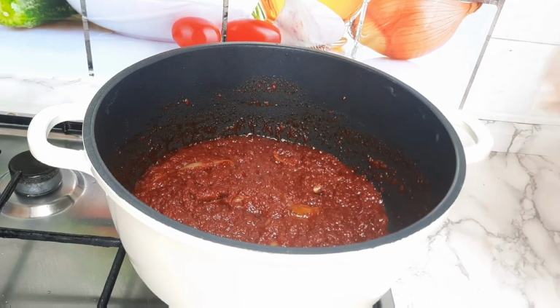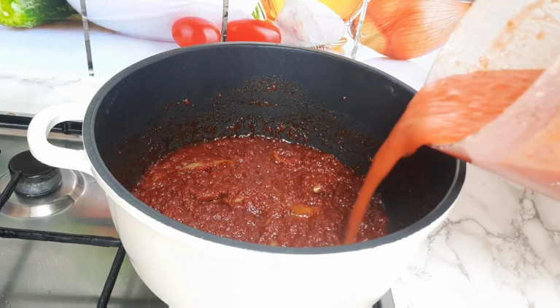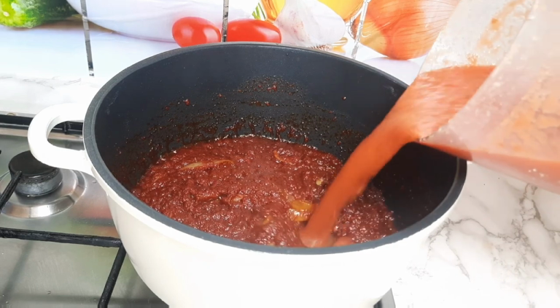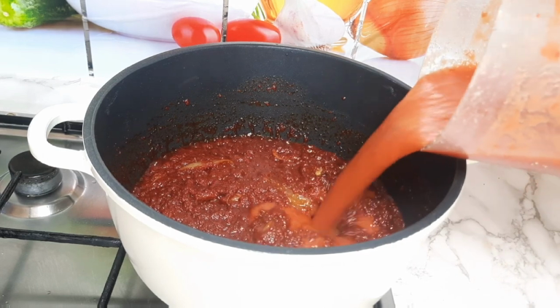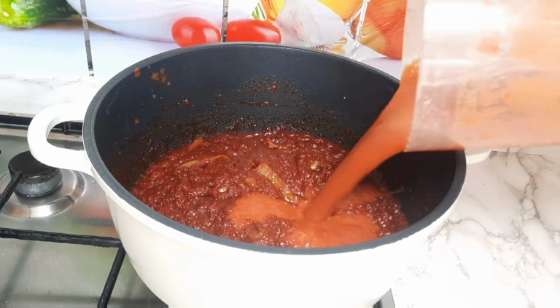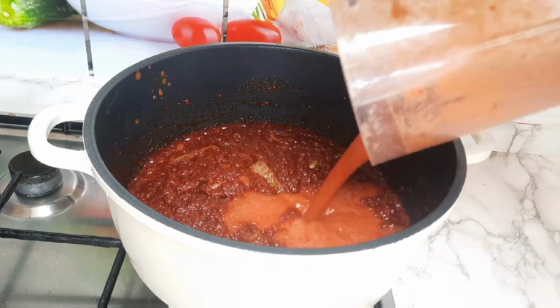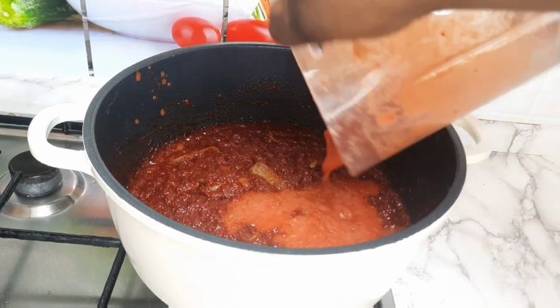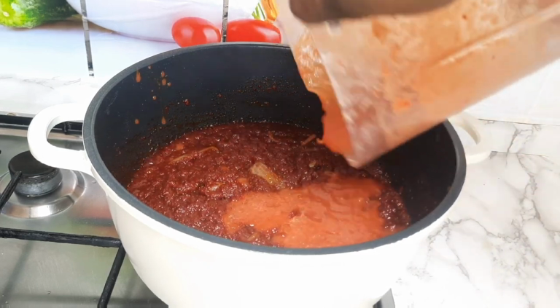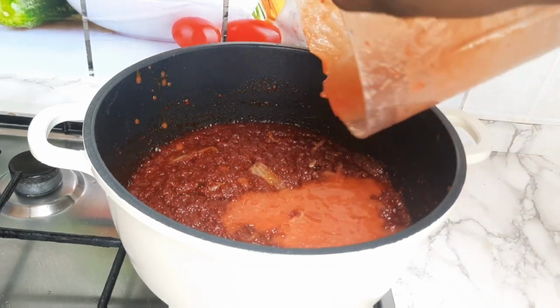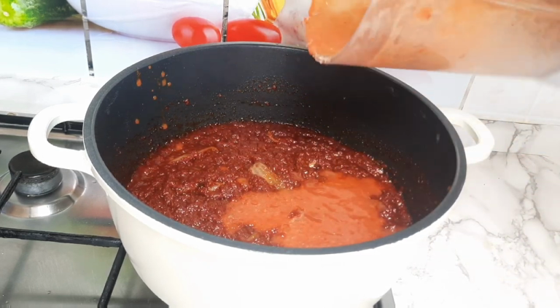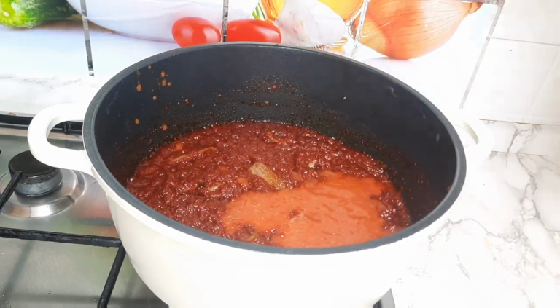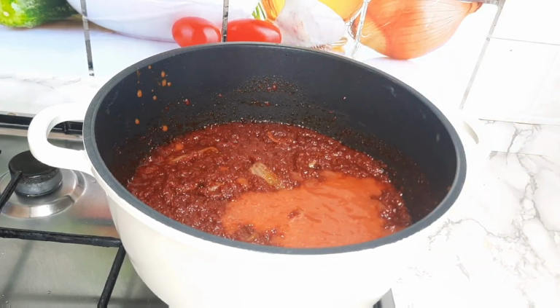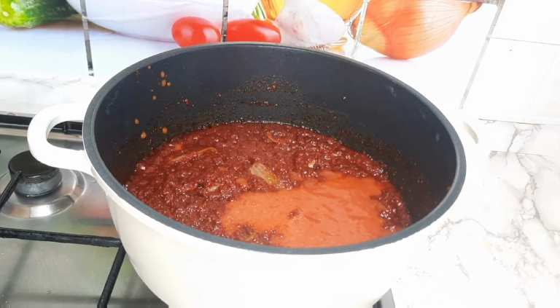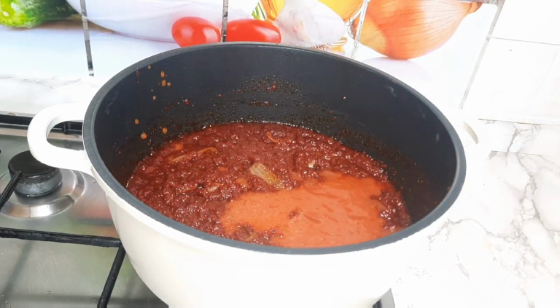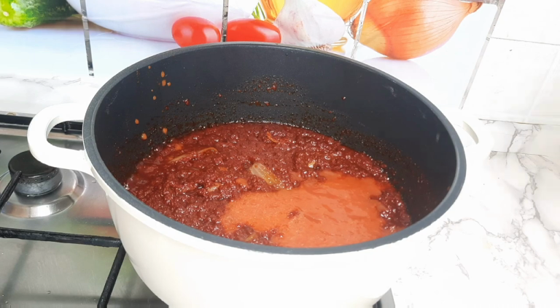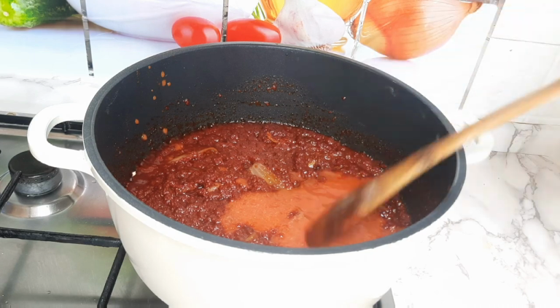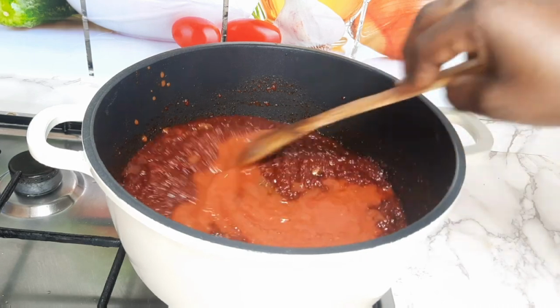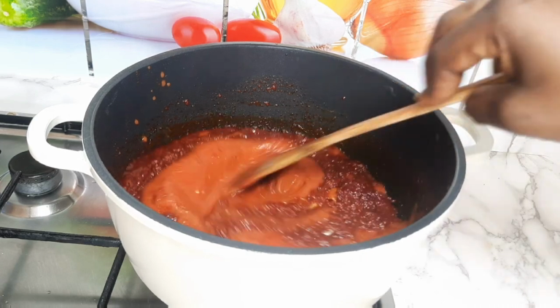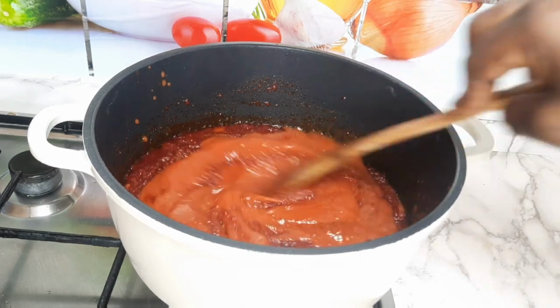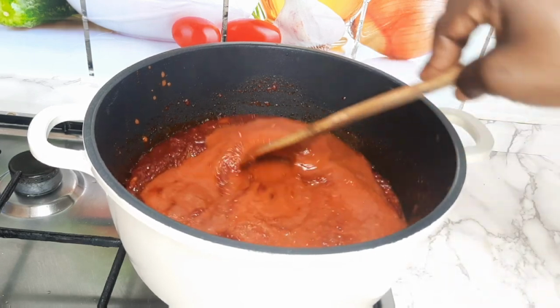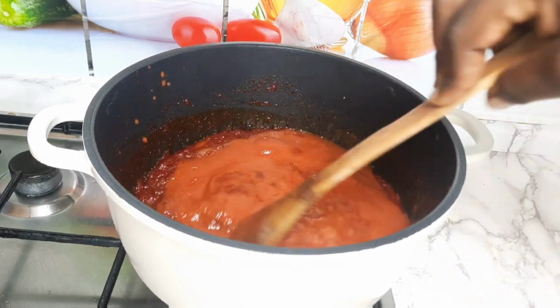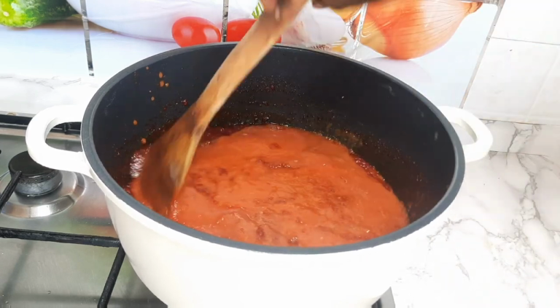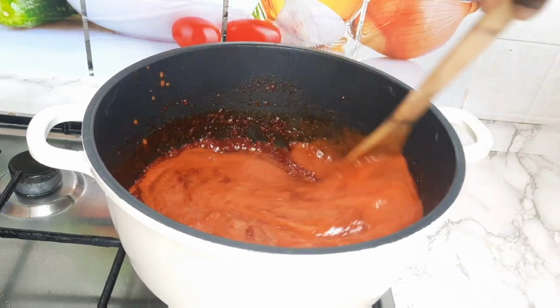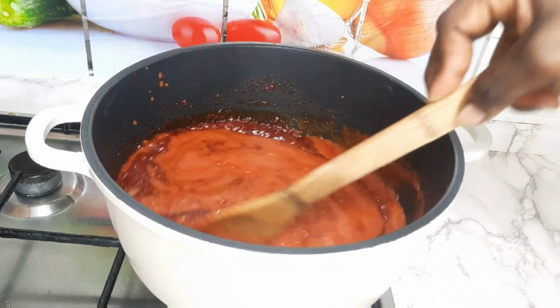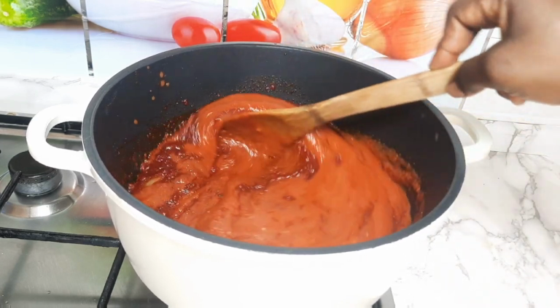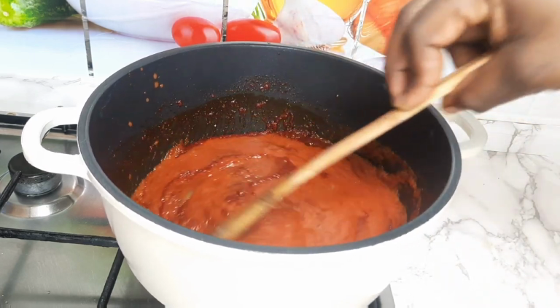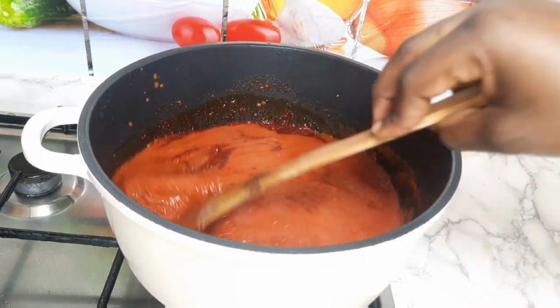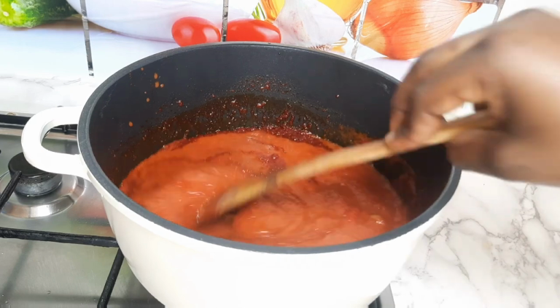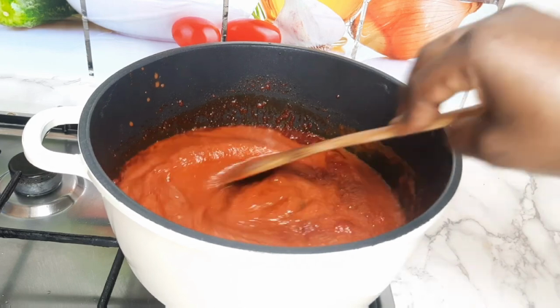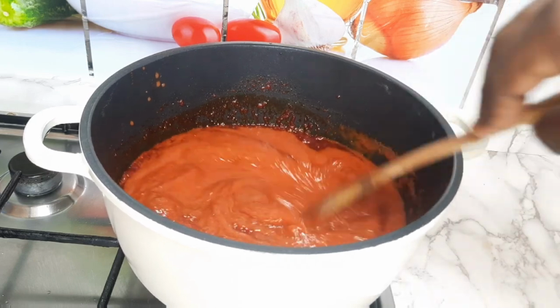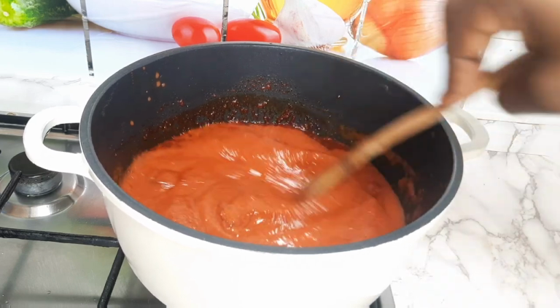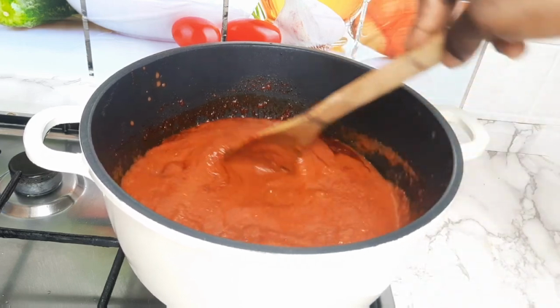You can see the tomato is well cooked. Then you add your fresh tomato, your pepper, your ginger, your garlic, green pepper — your grinded ingredients — and add it to your sauce. Cover it to cook for an extra 15 minutes.